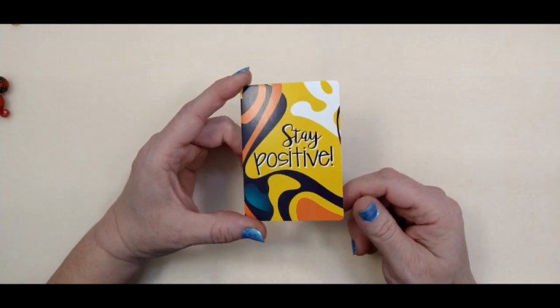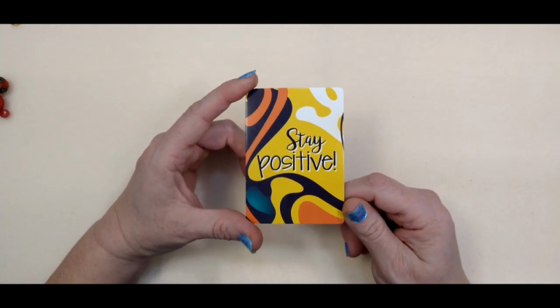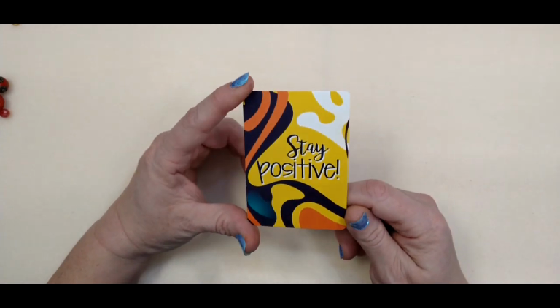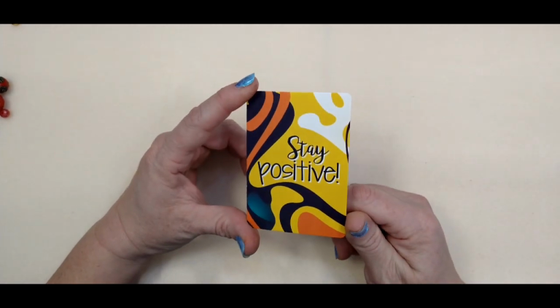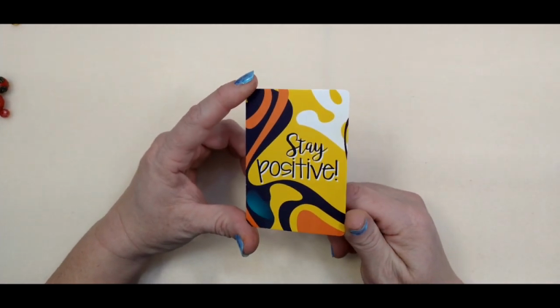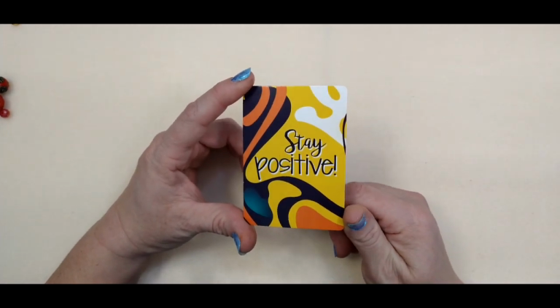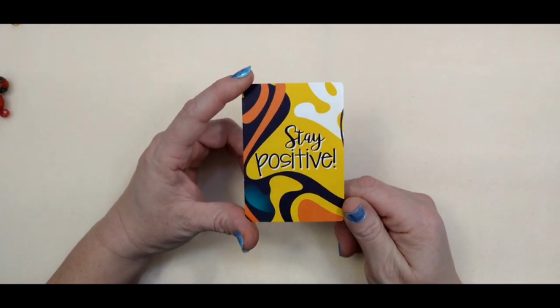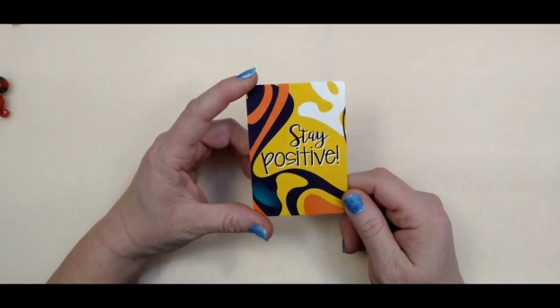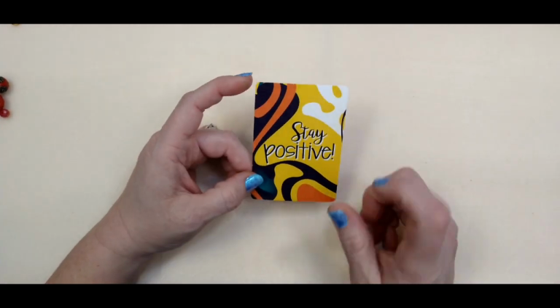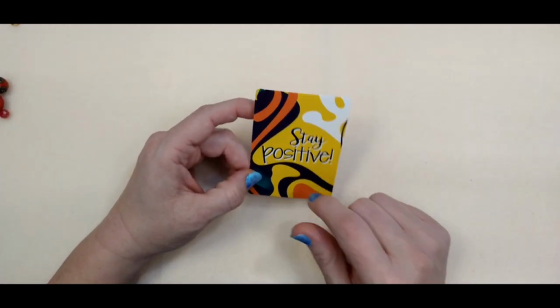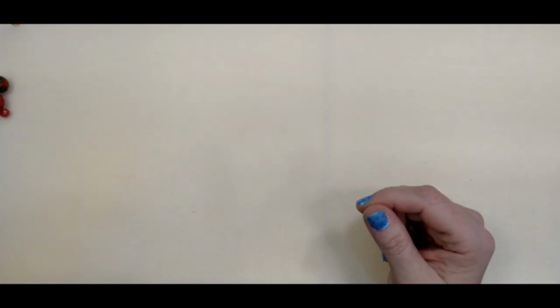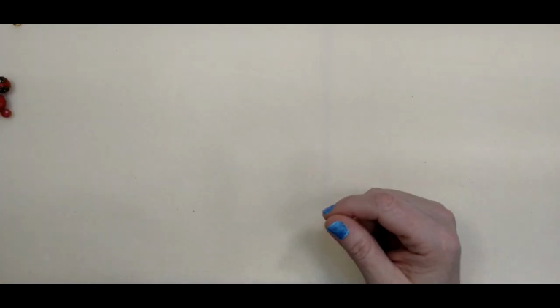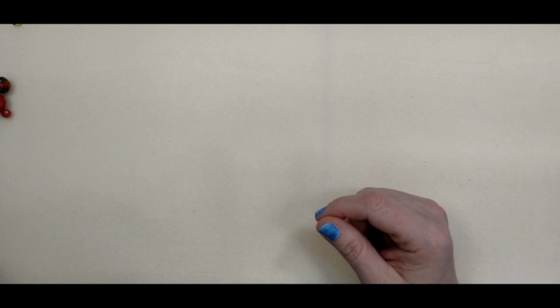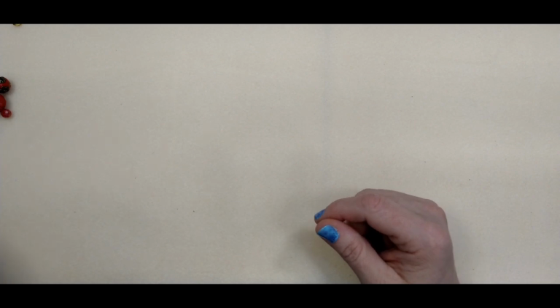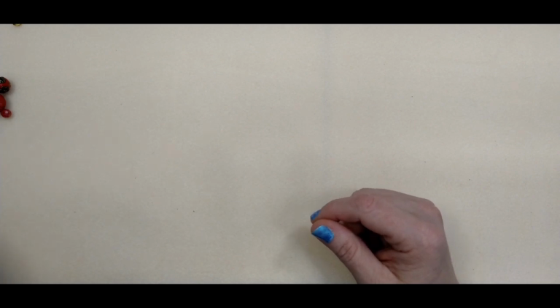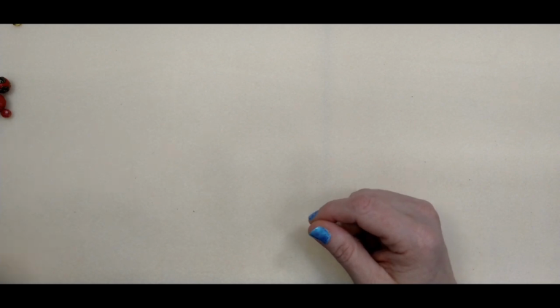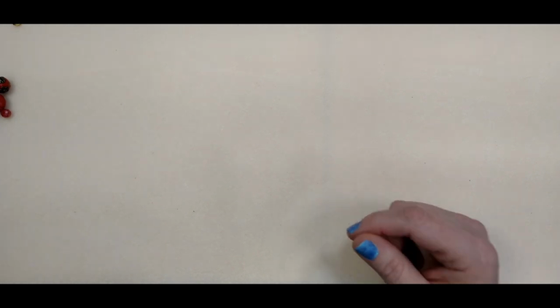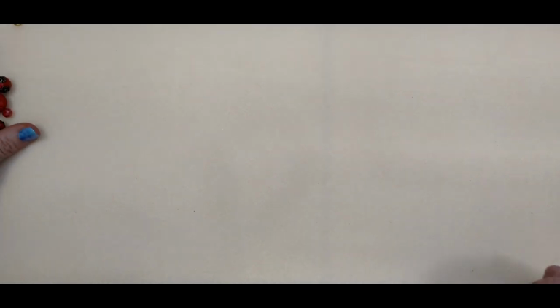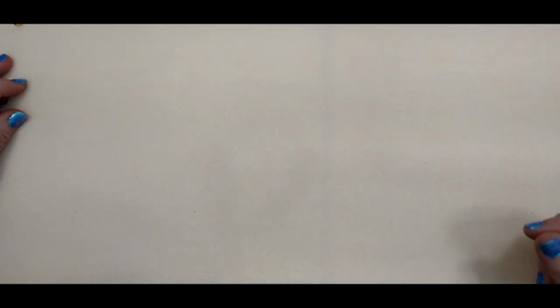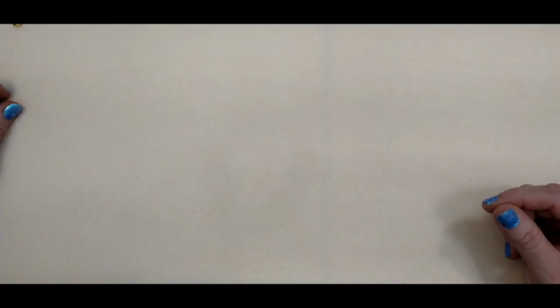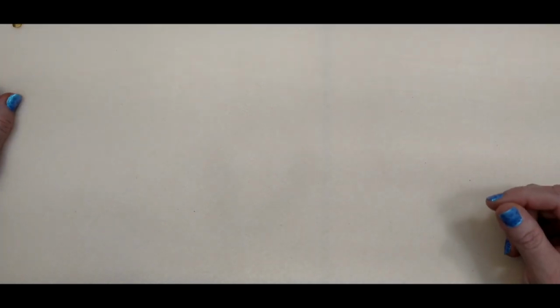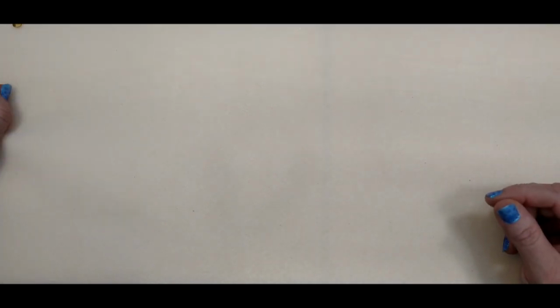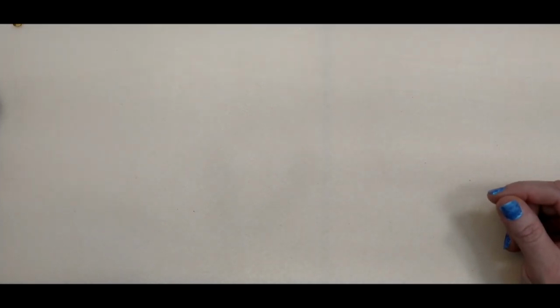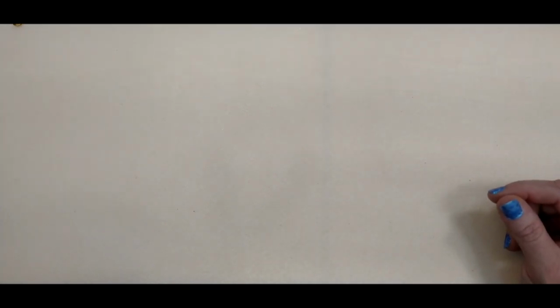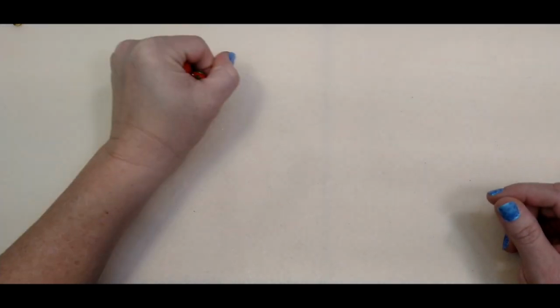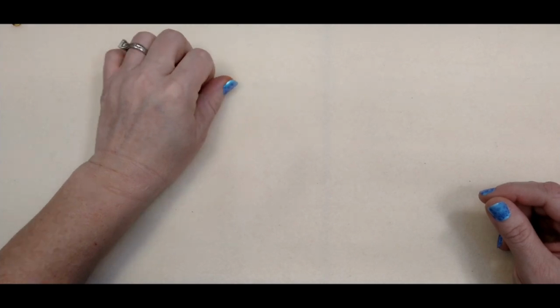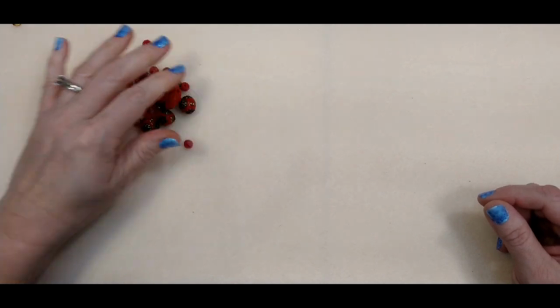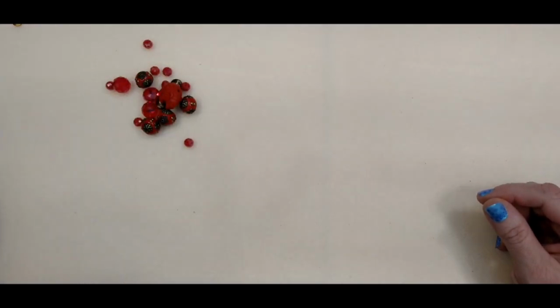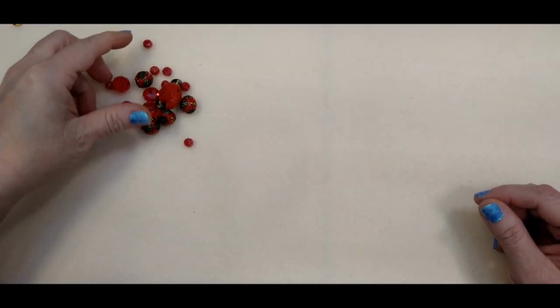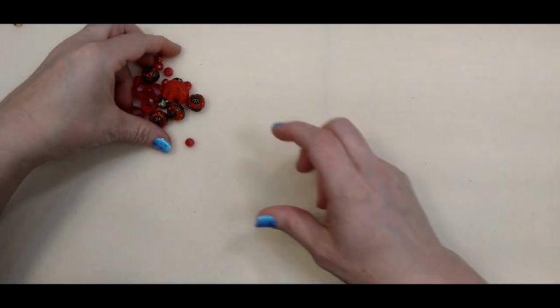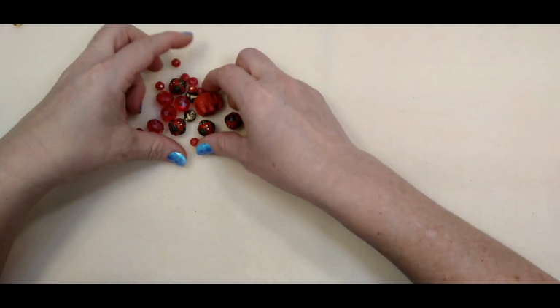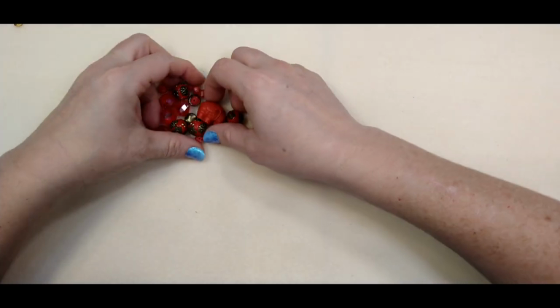Our encouraging word for today is stay positive. I know that people who have positive attitudes — it's a scientific fact — stay healthier. So that's a good reason to stay positive.